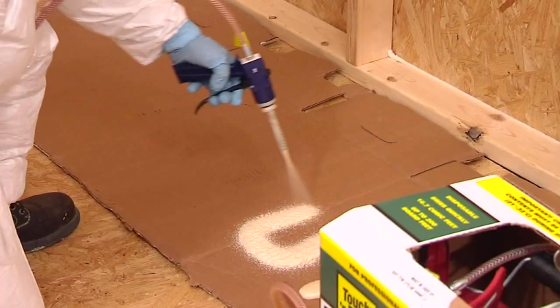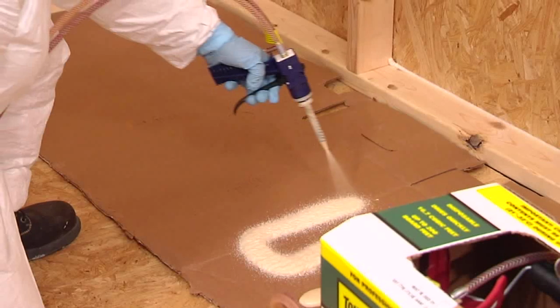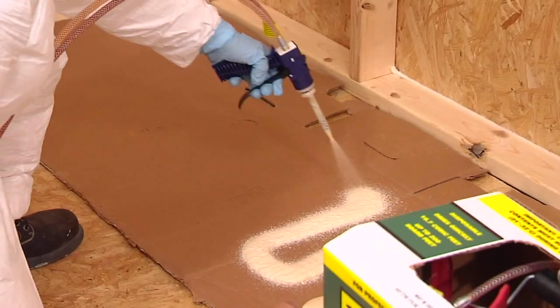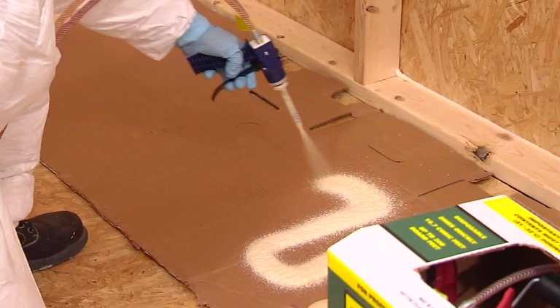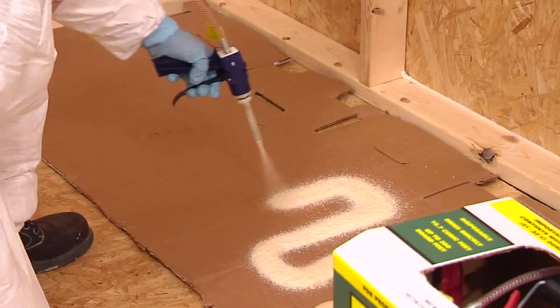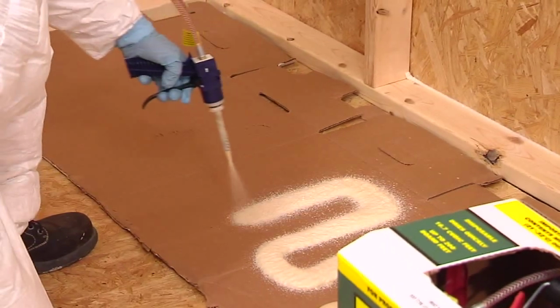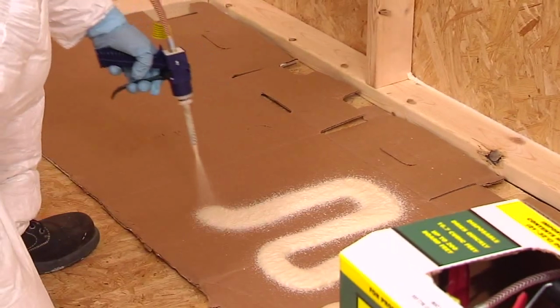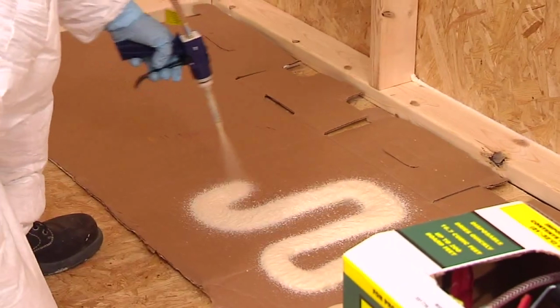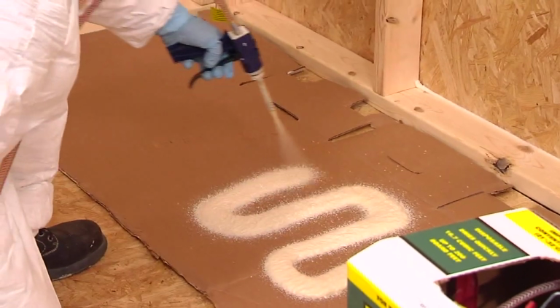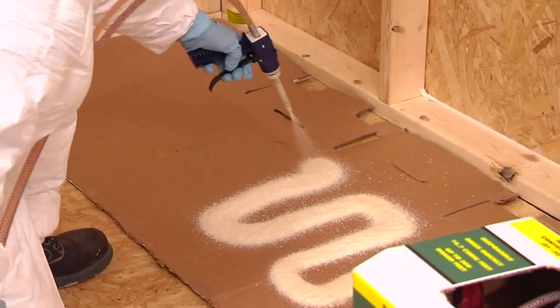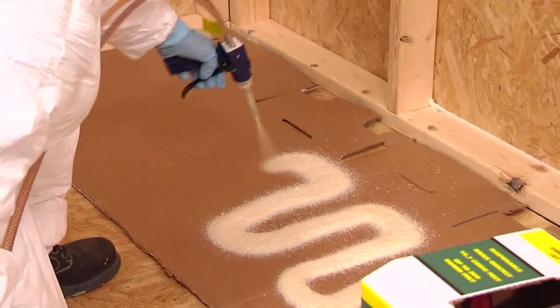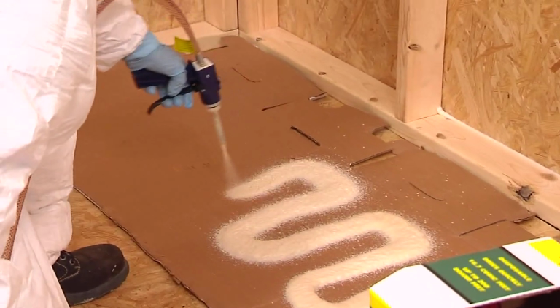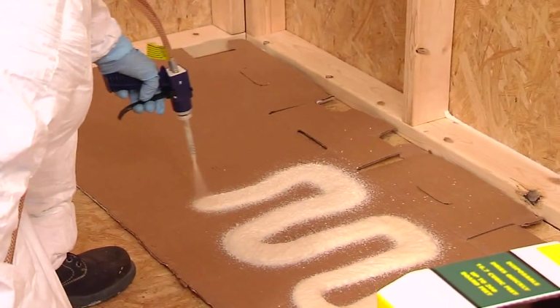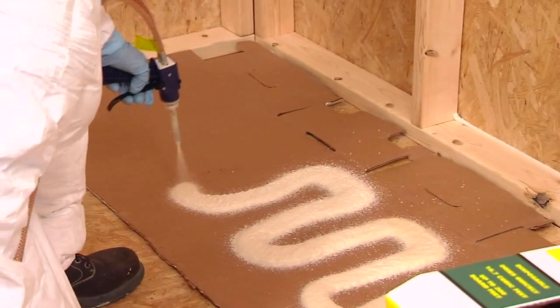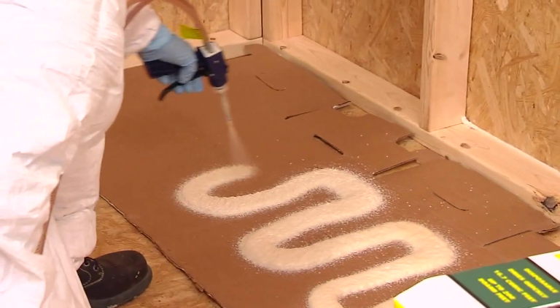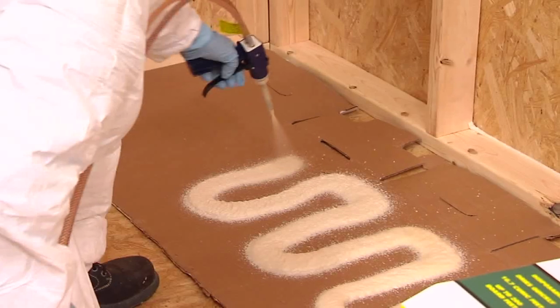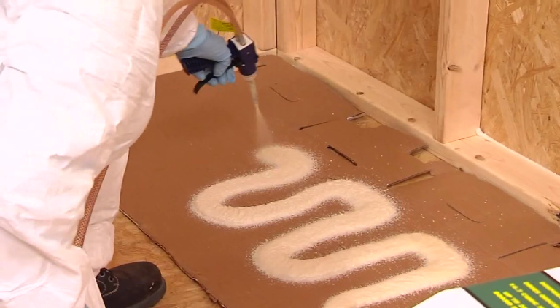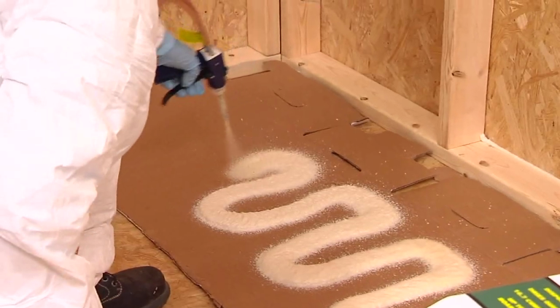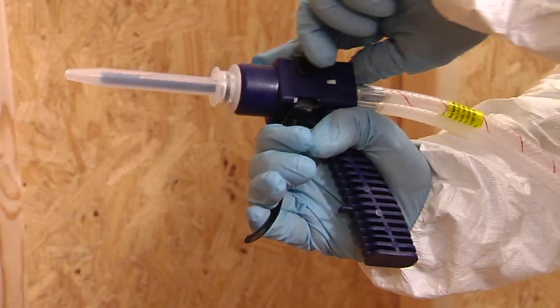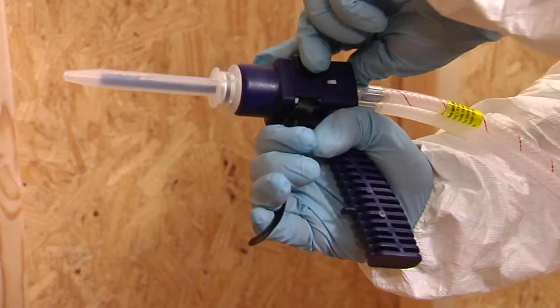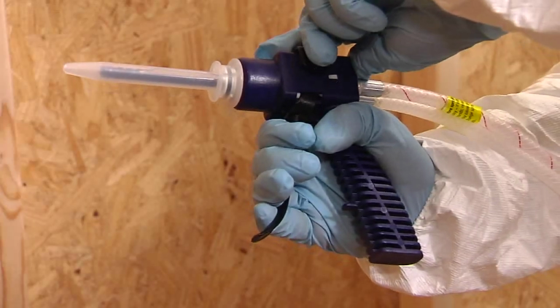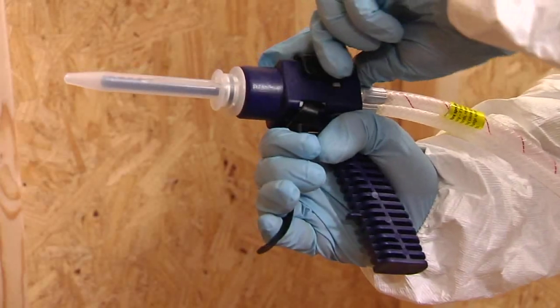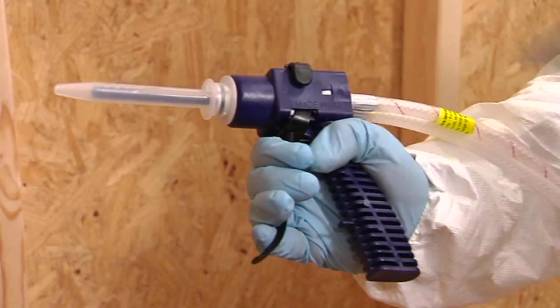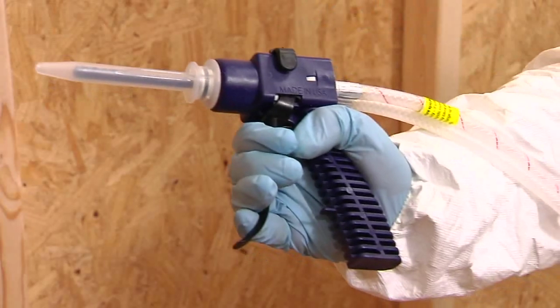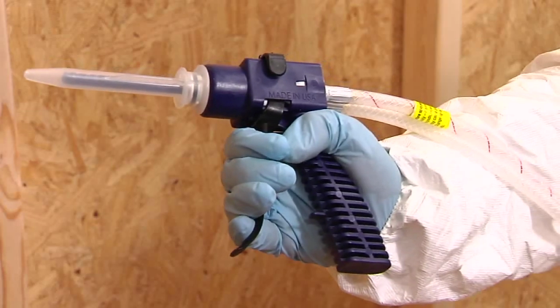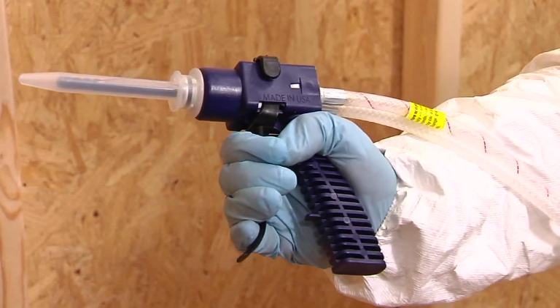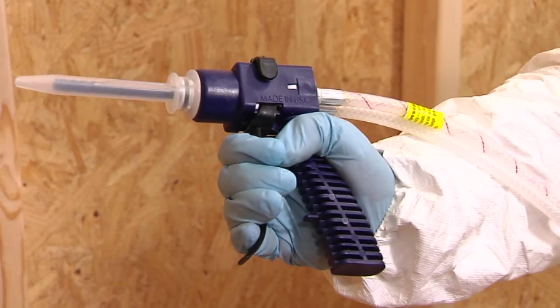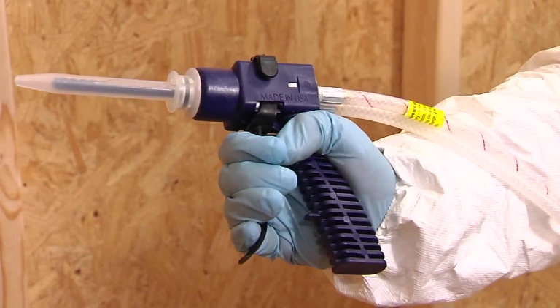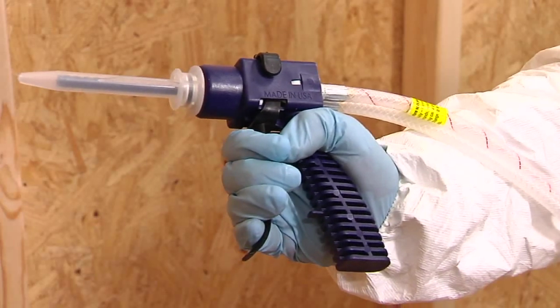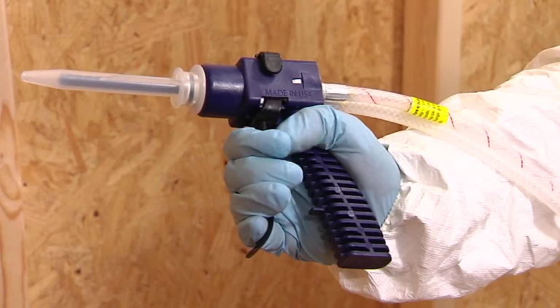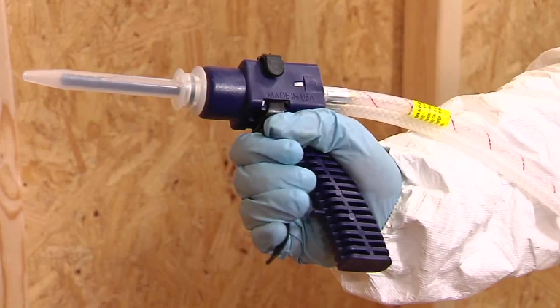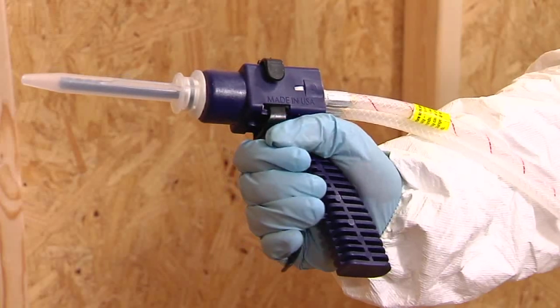Before beginning foam application, test spray on scrap material first to ensure even distribution of chemicals. Release the applicator safety and depress the trigger one-third to one-half of the way to meter the spray.